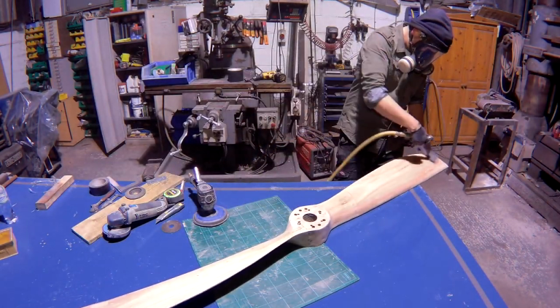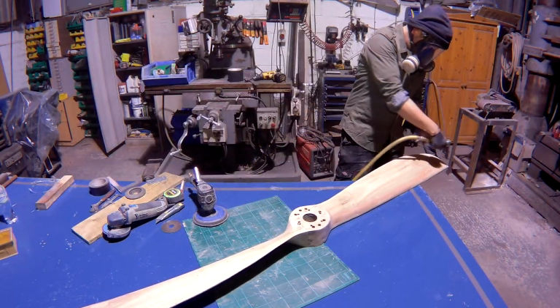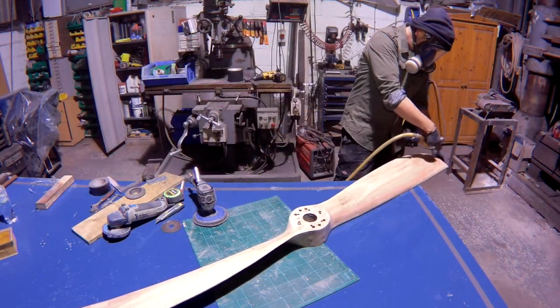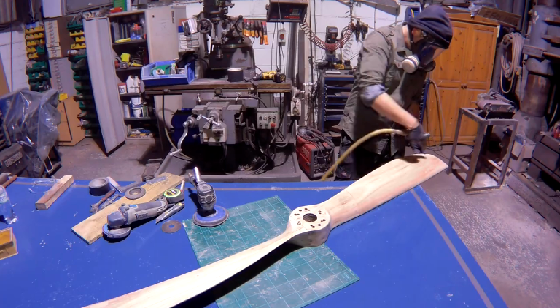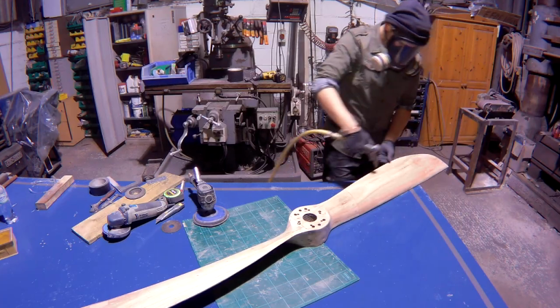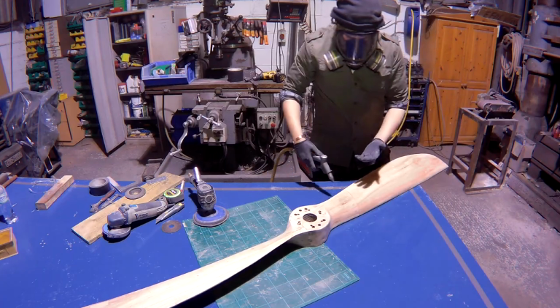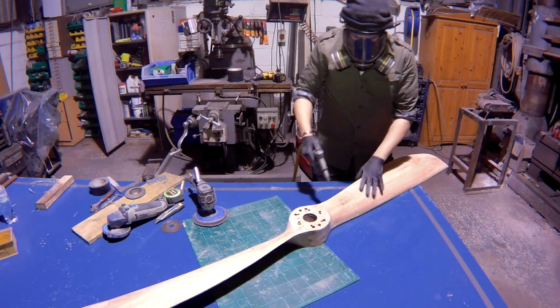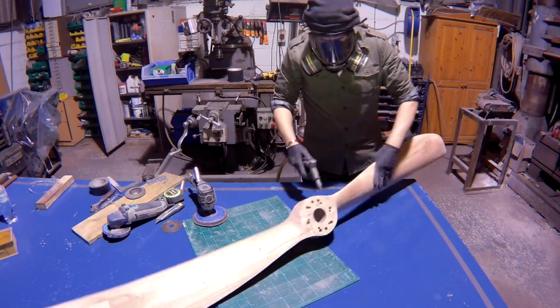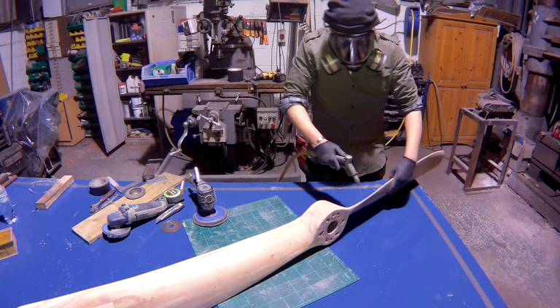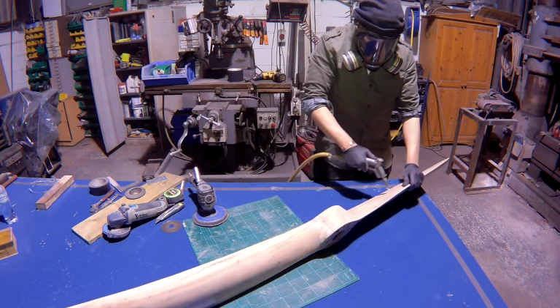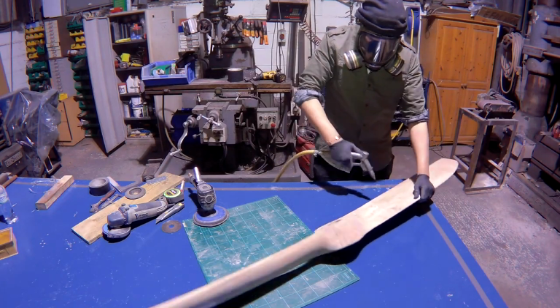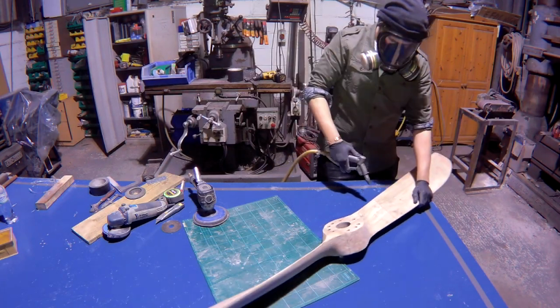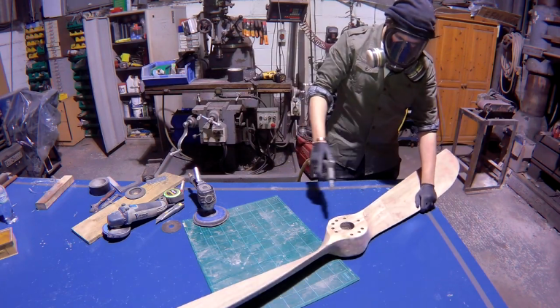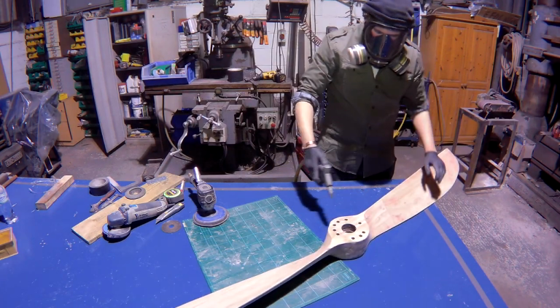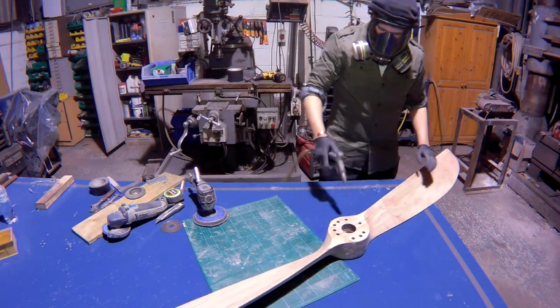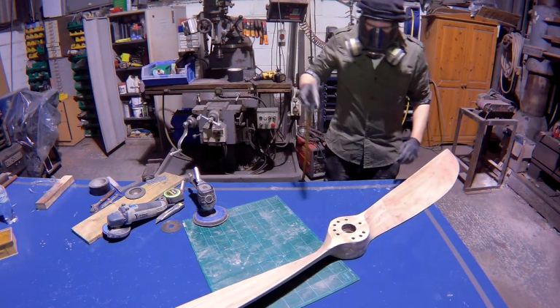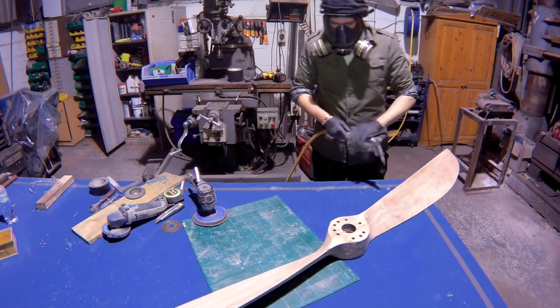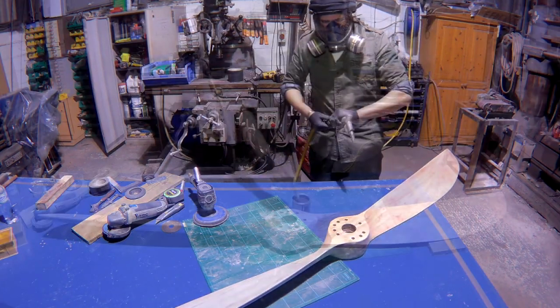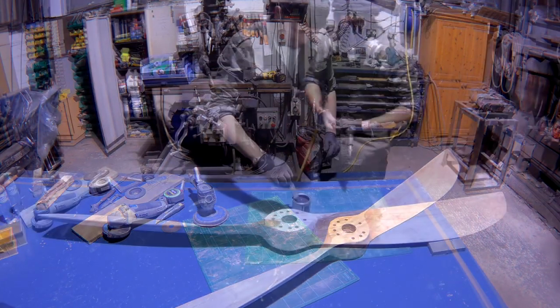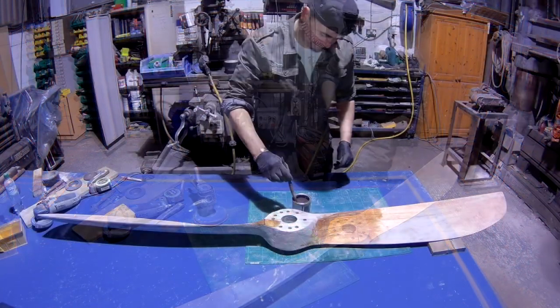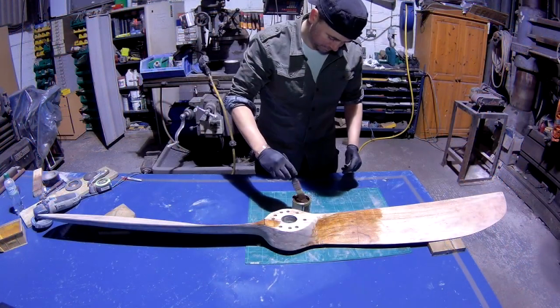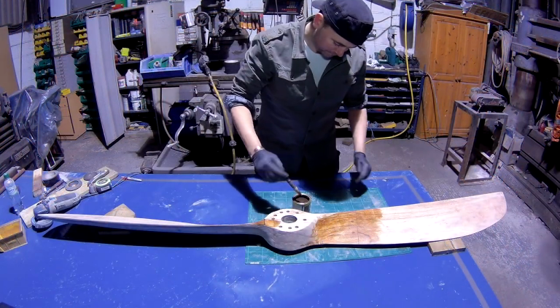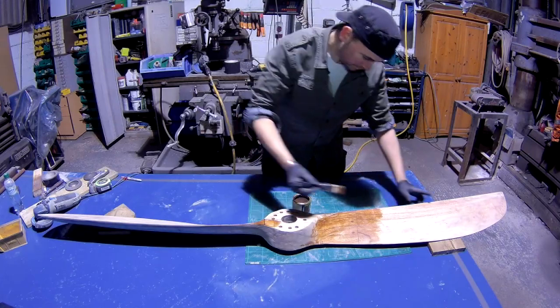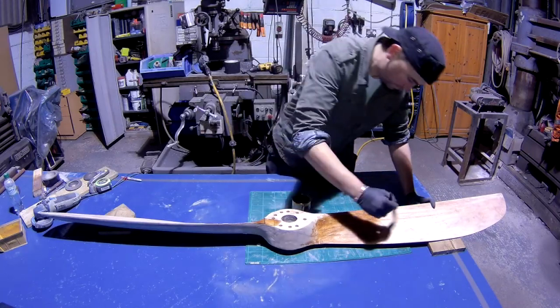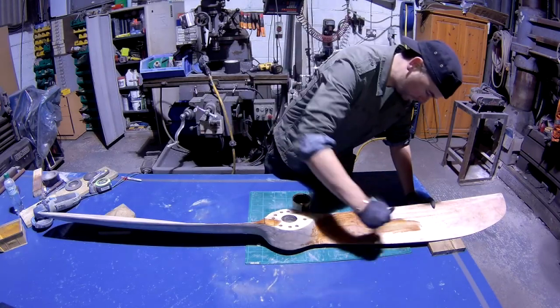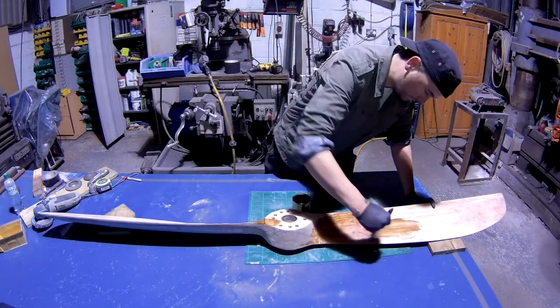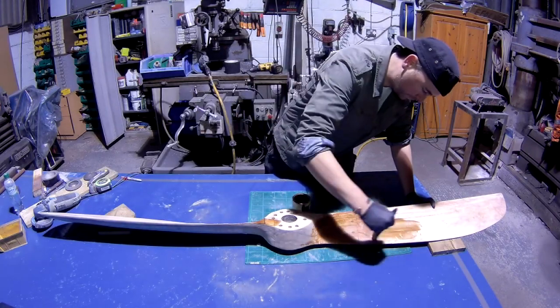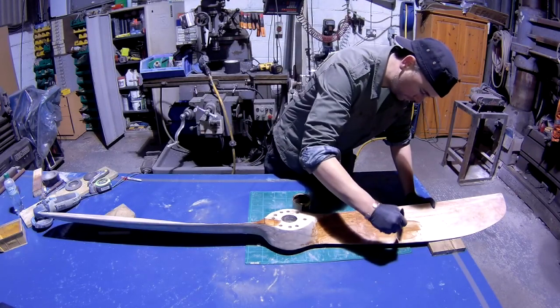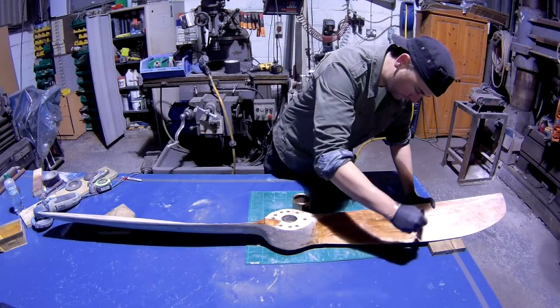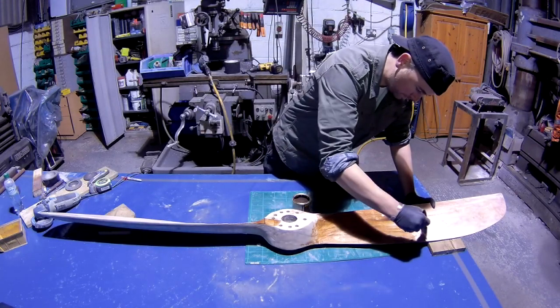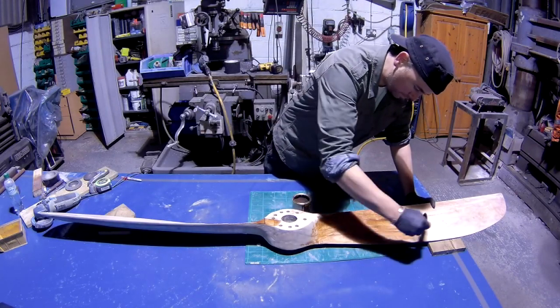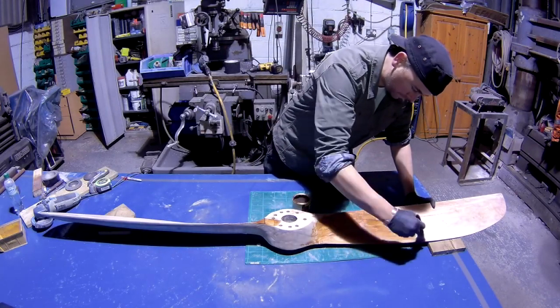Blowing the excess dust off to brush on a nice light coat of wood stain, with a double helping towards the centre just to give it a gradual darkening from the middle out.